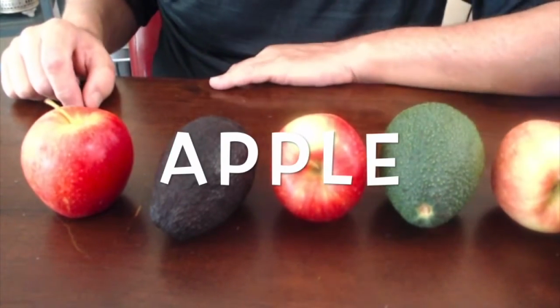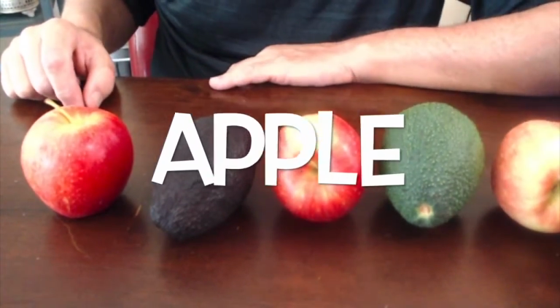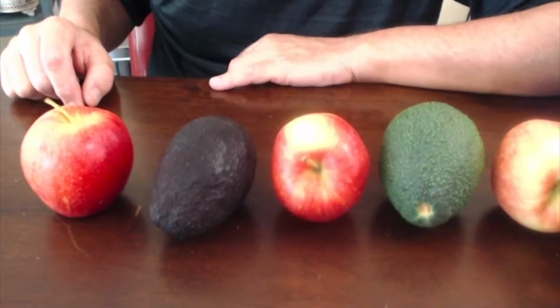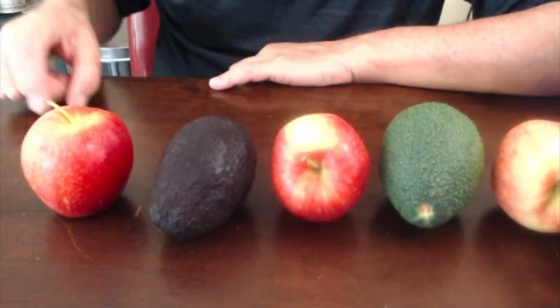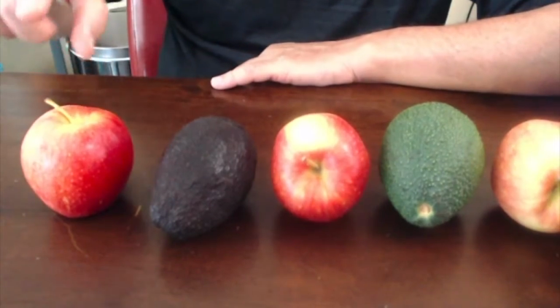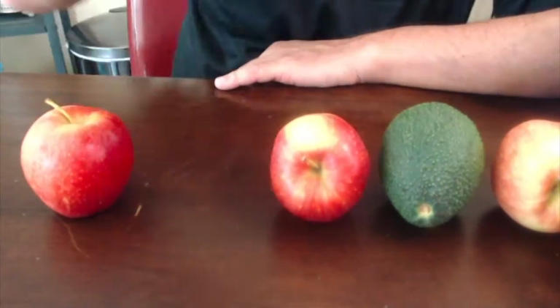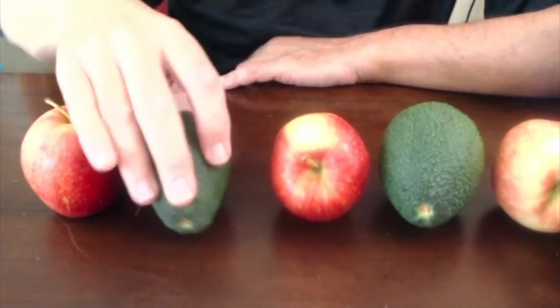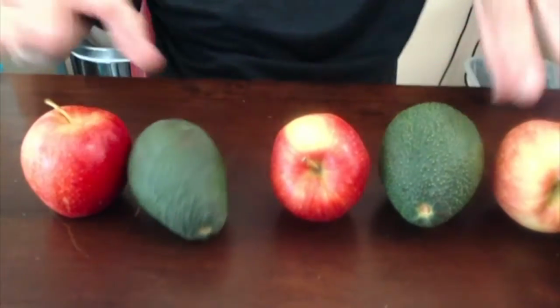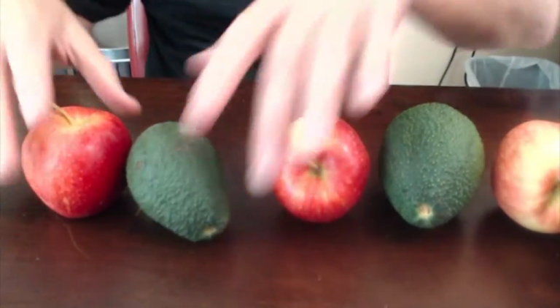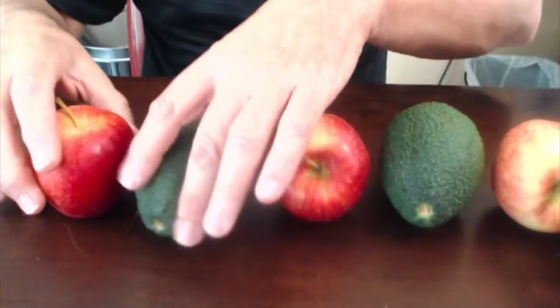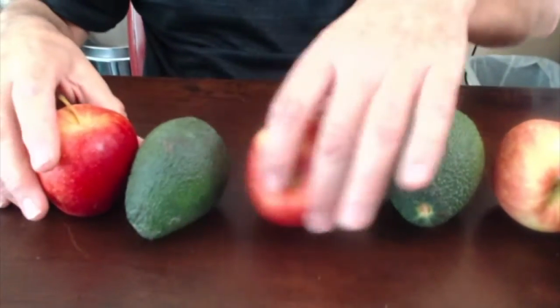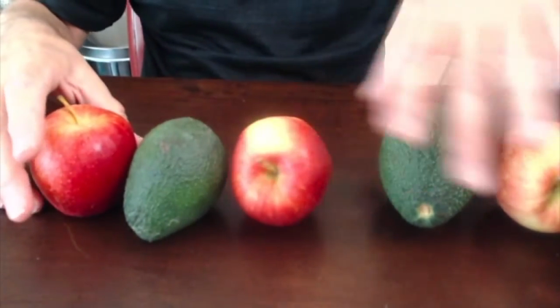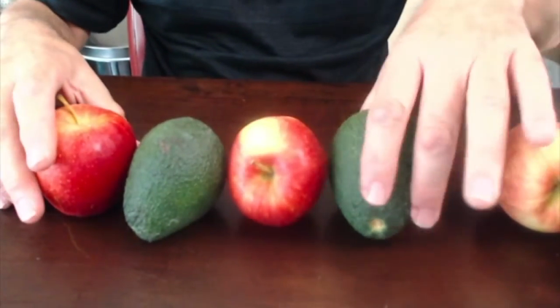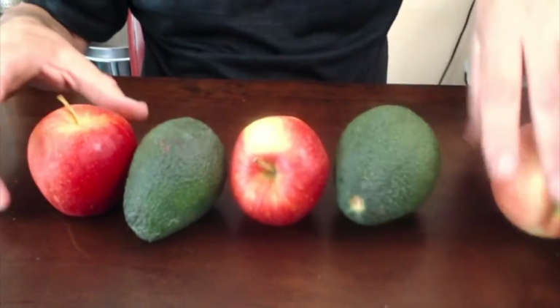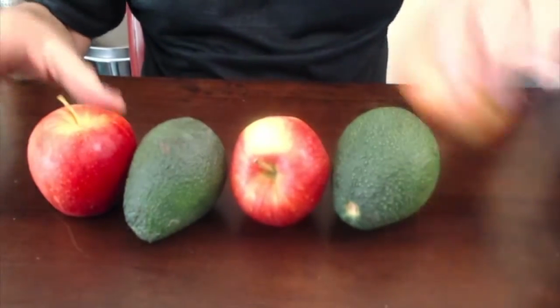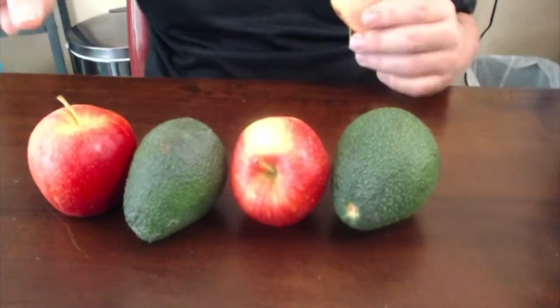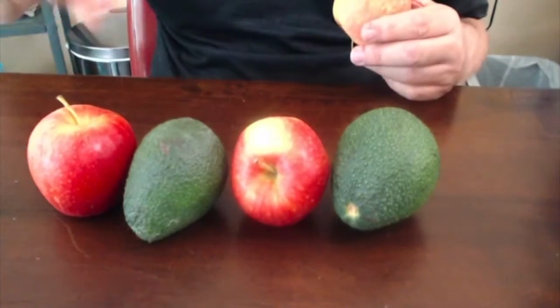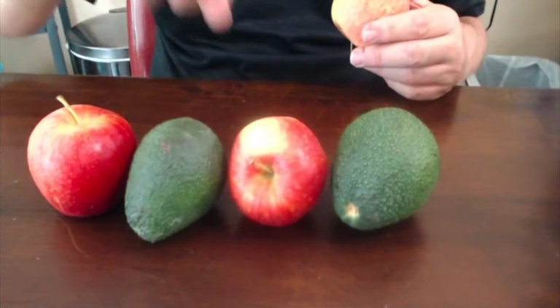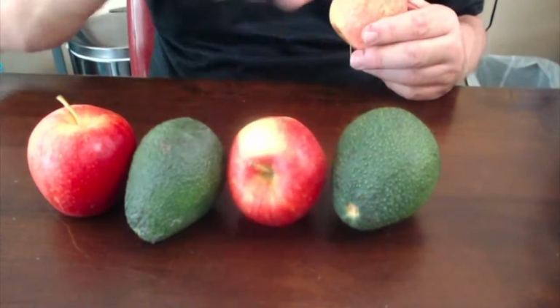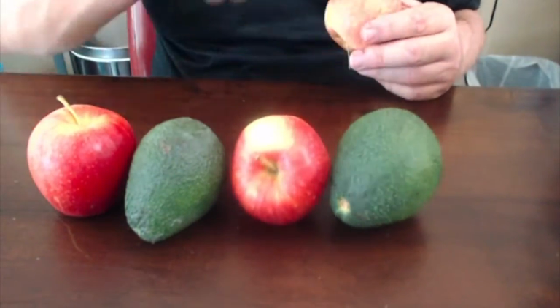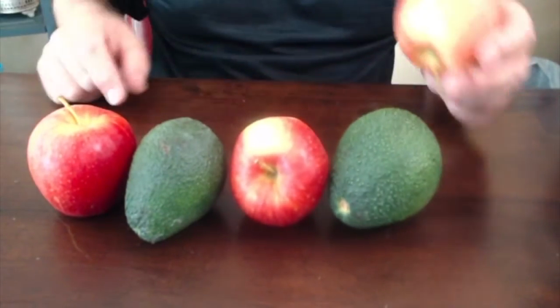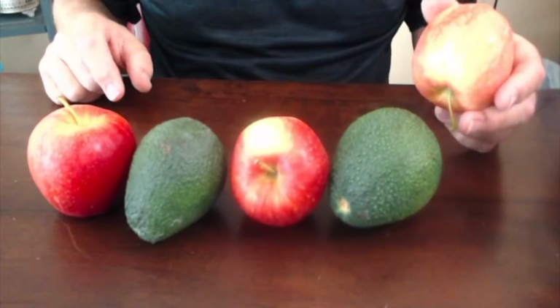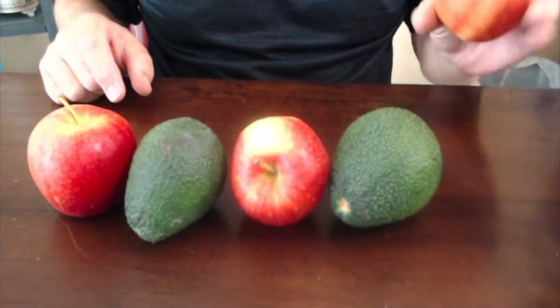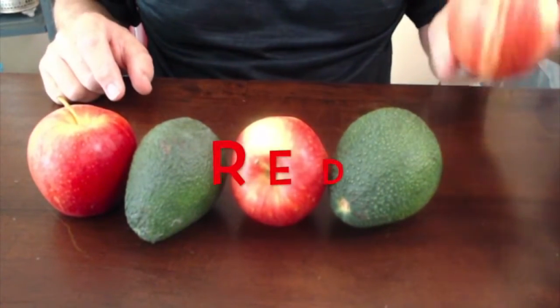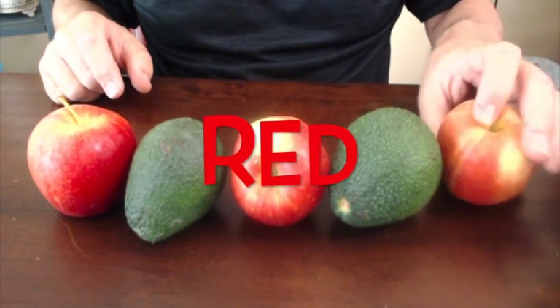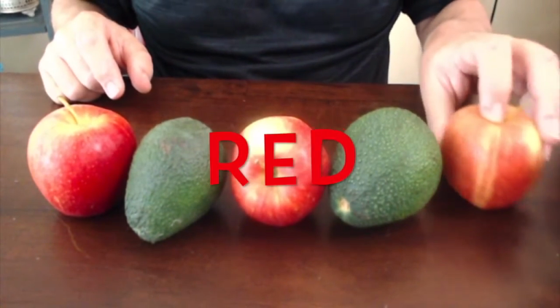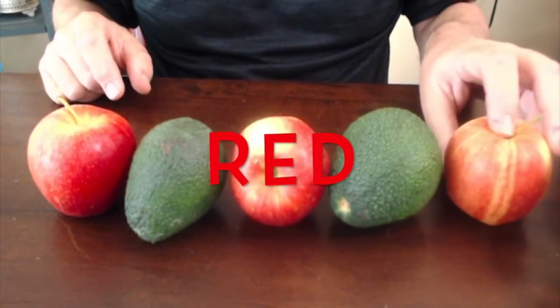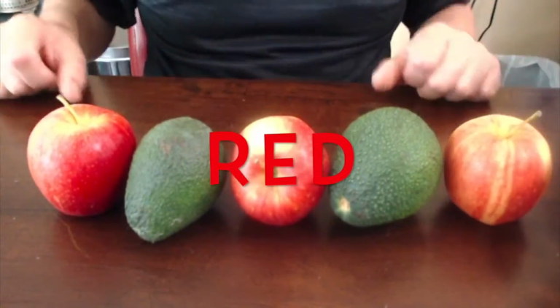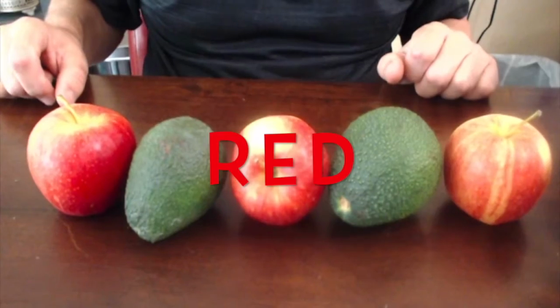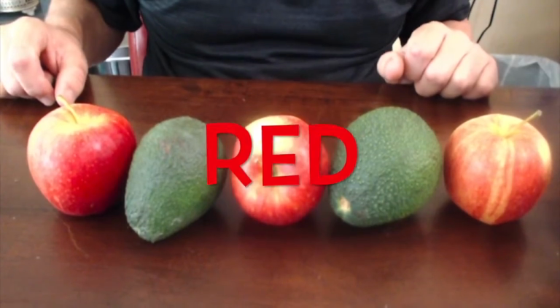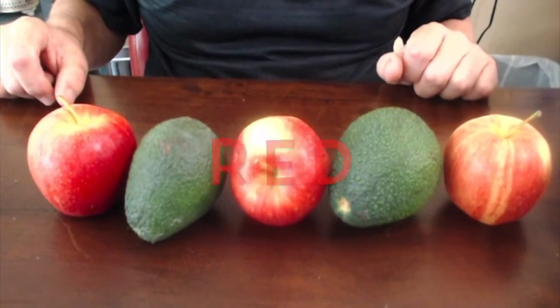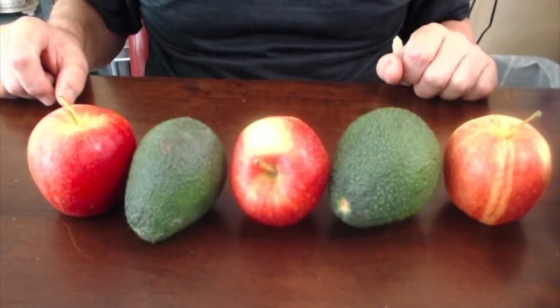What are you doing by color too? We go like this — red, green, red, green, and then red. See how that works?